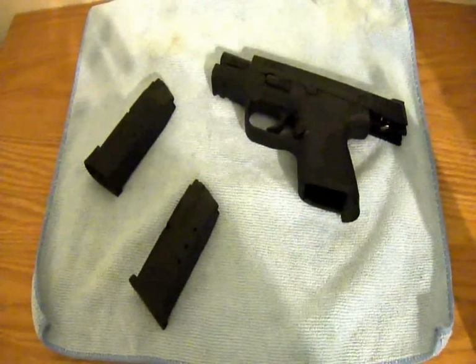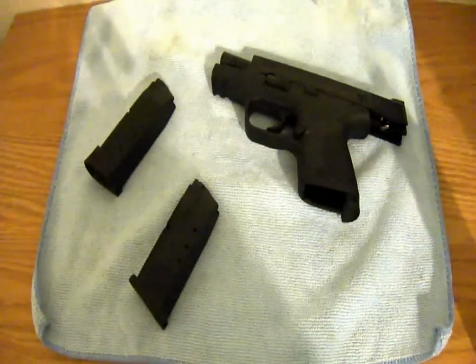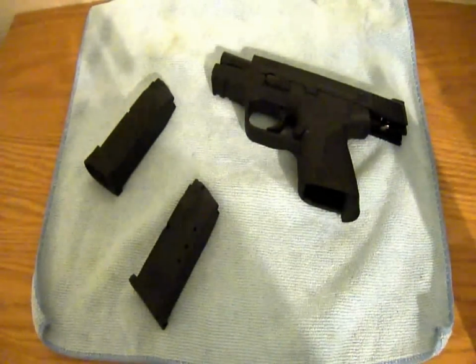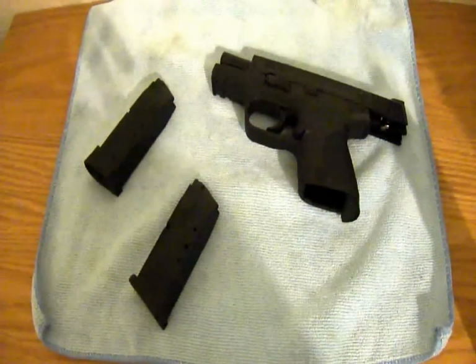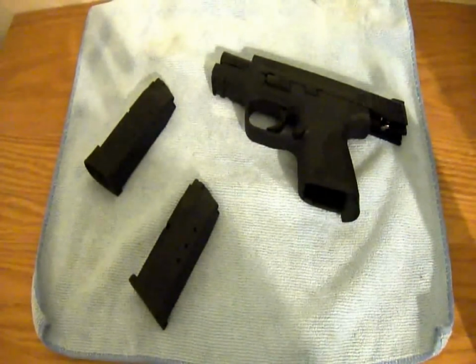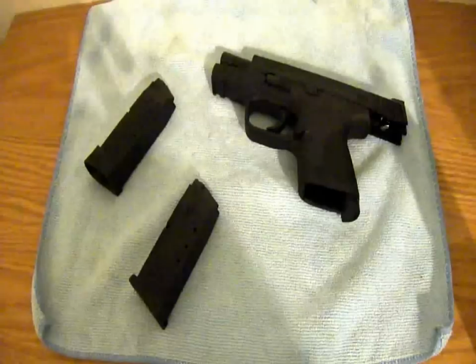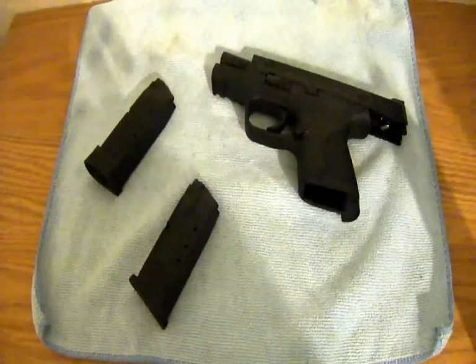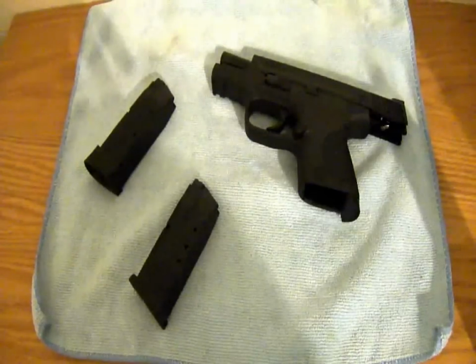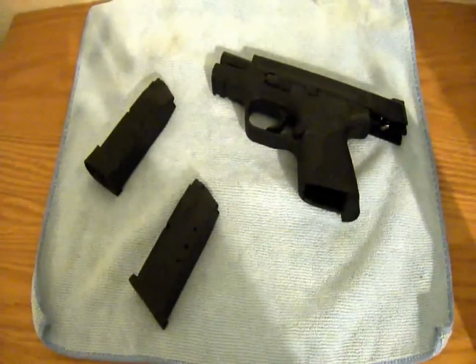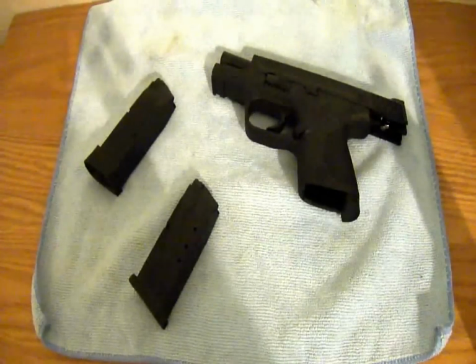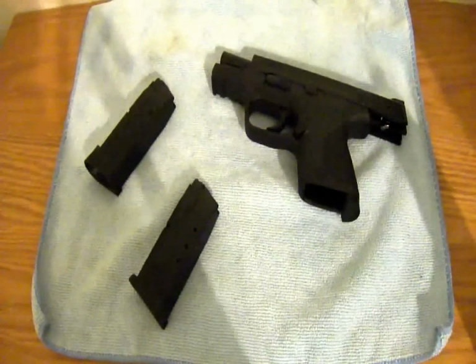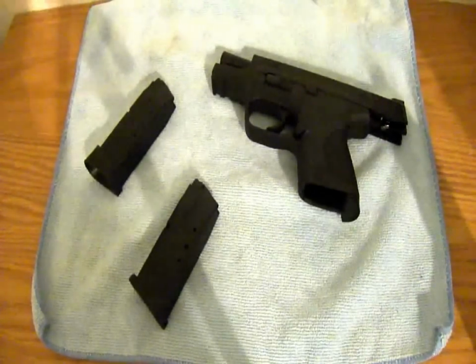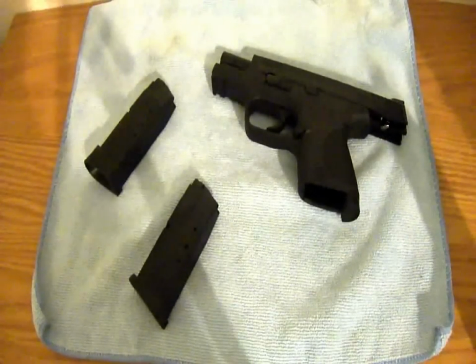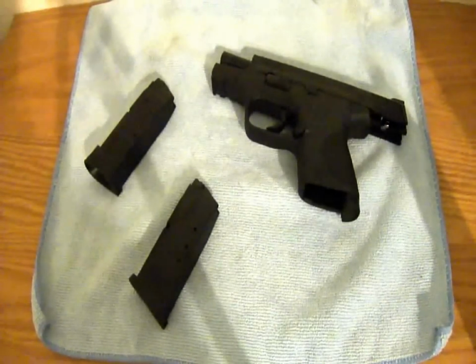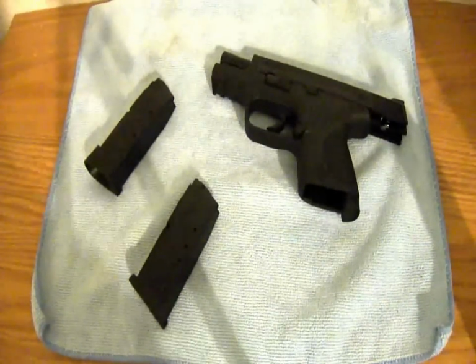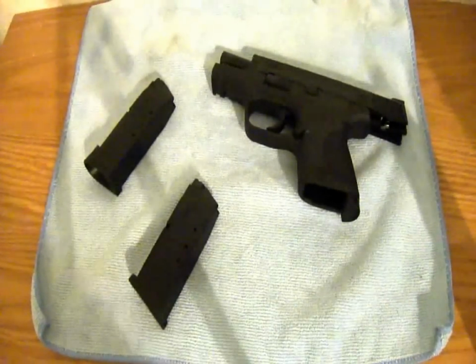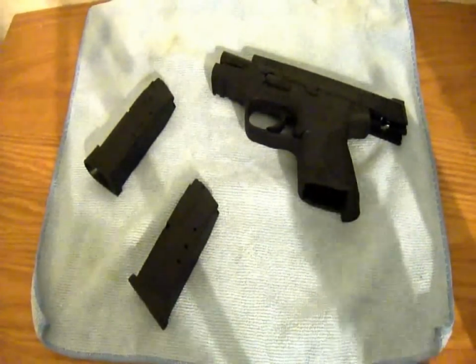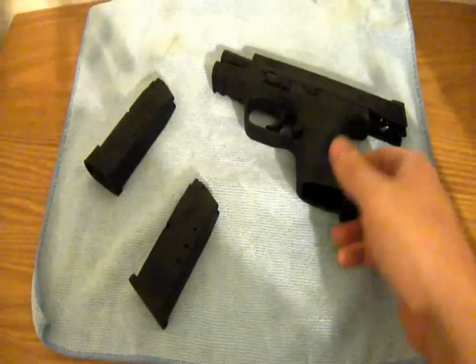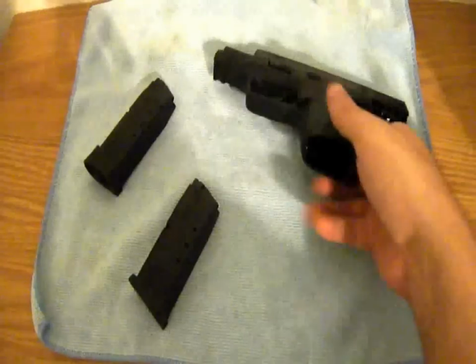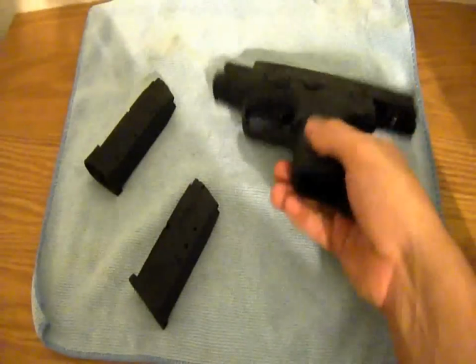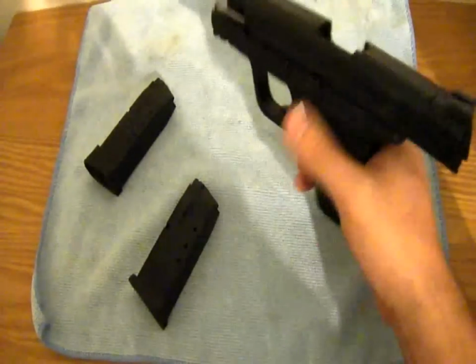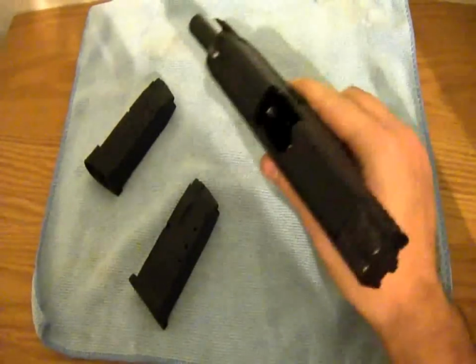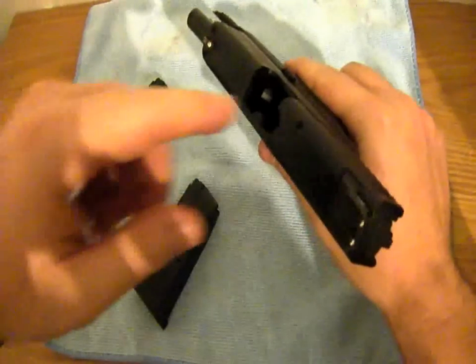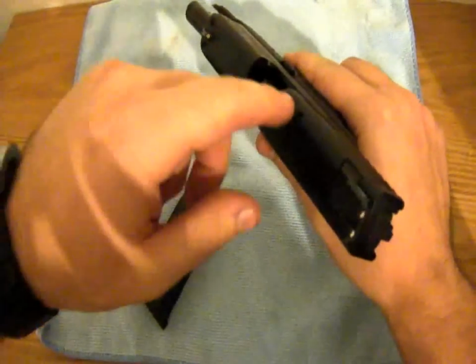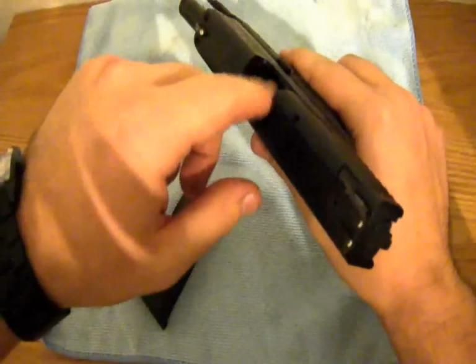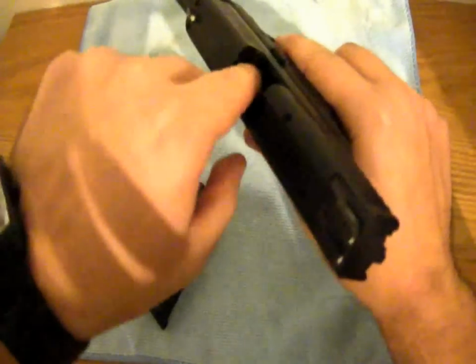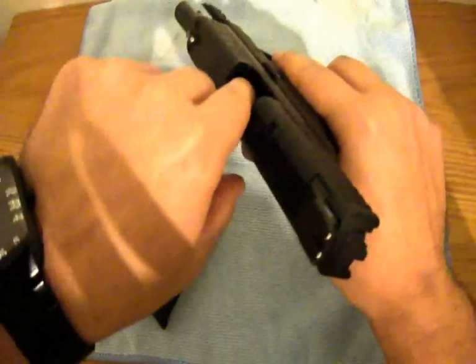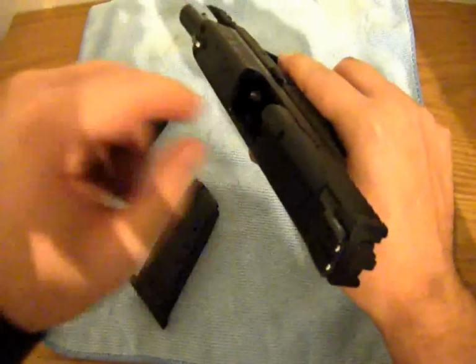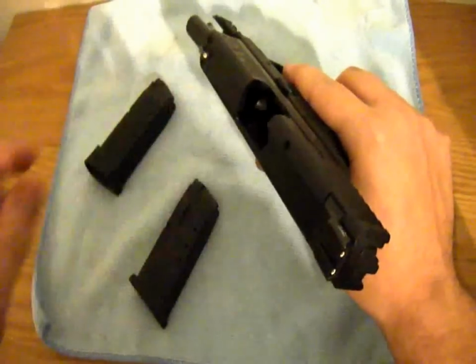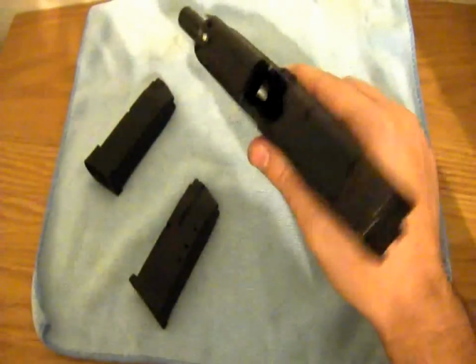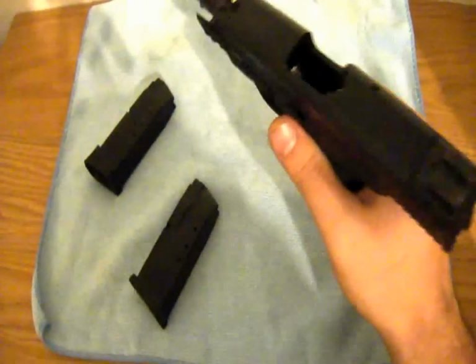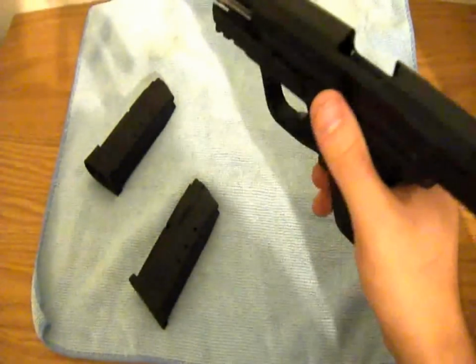This is Planet of My Arms with a review of the Smith & Wesson Military & Police 40 Compact. Real quick safety check — there's nothing in the chamber, and we also put our finger in there, there's nothing in there as well.